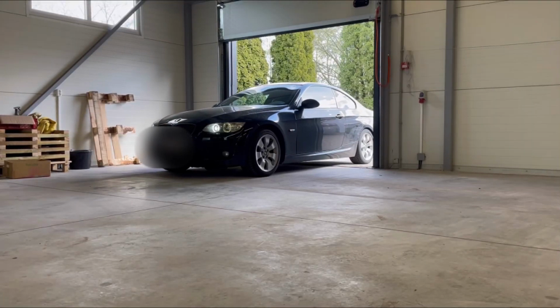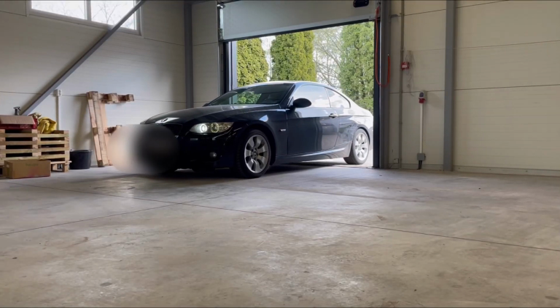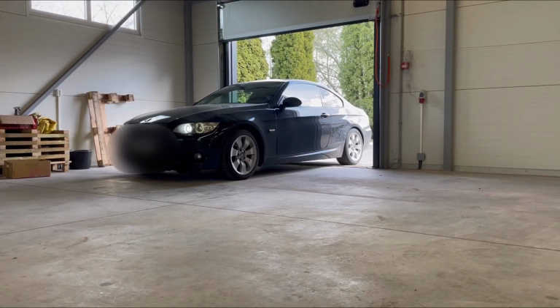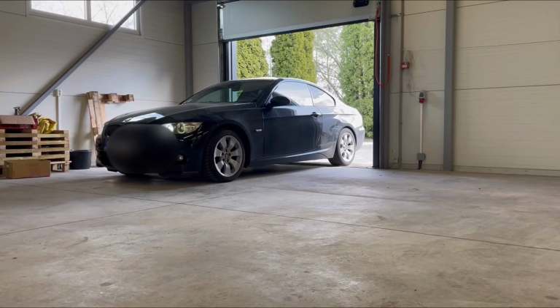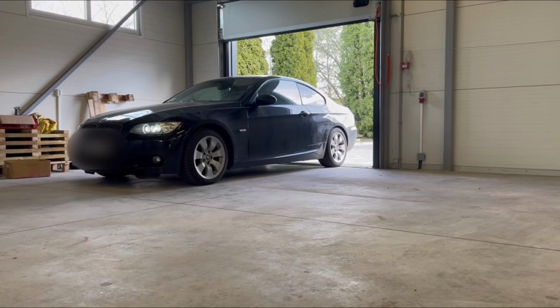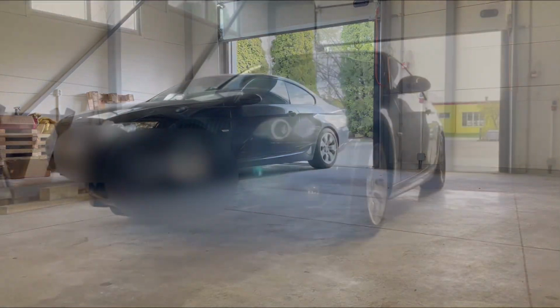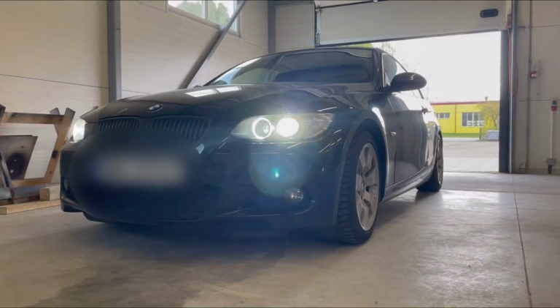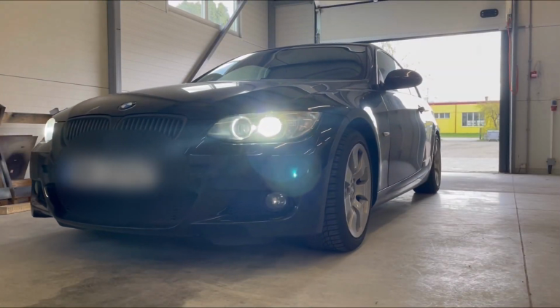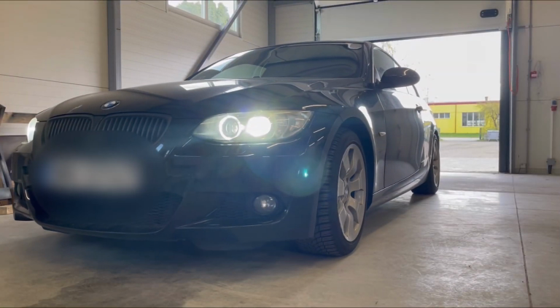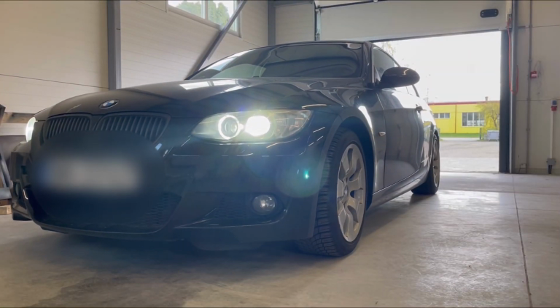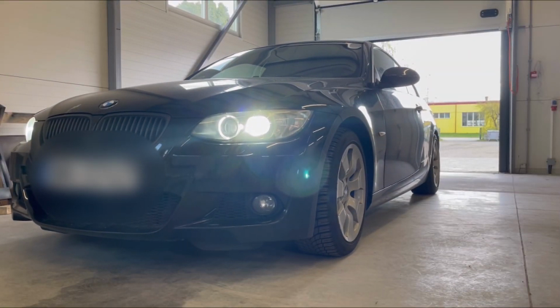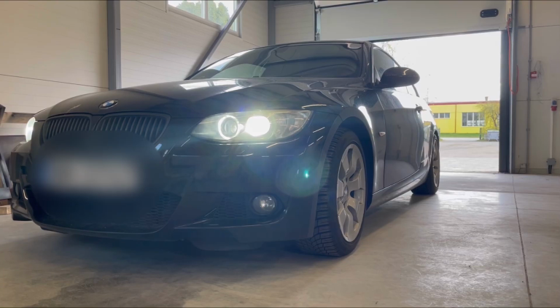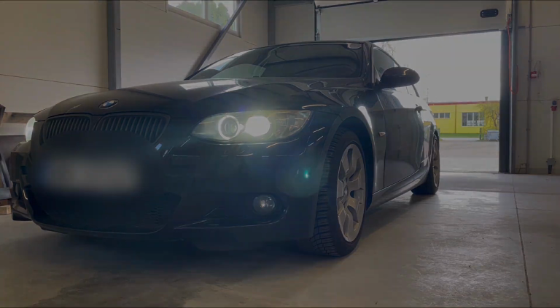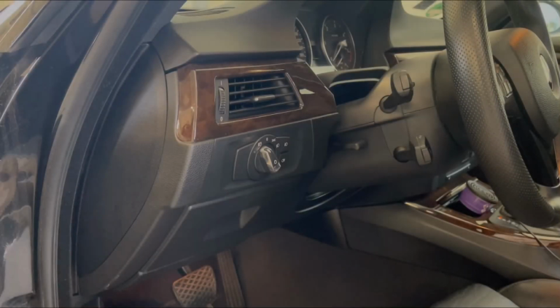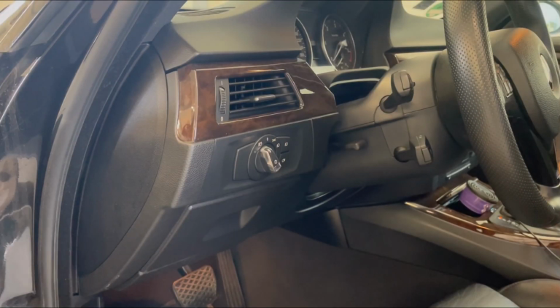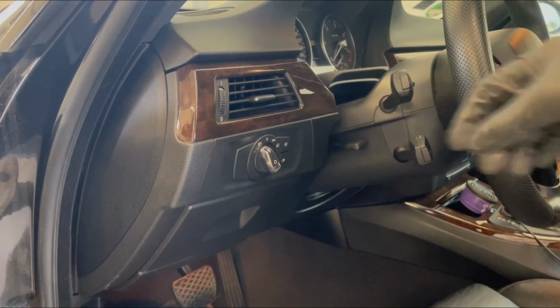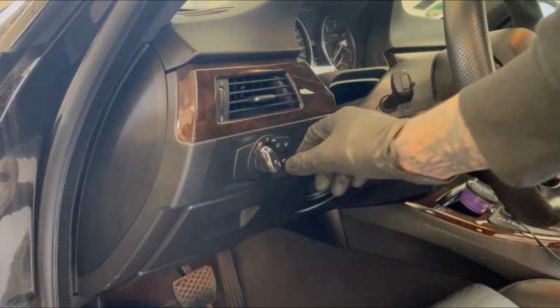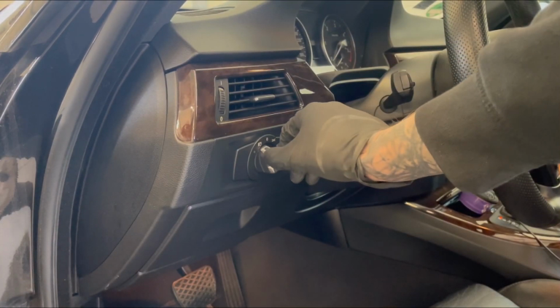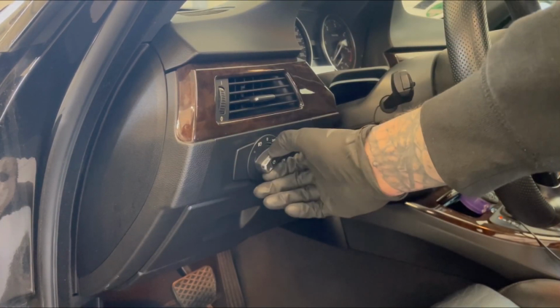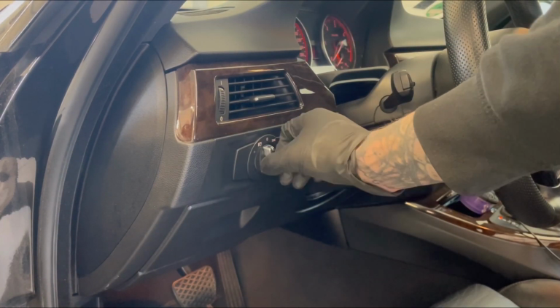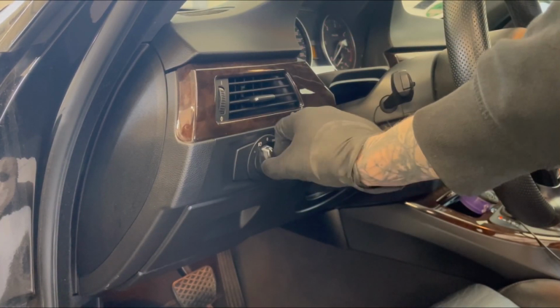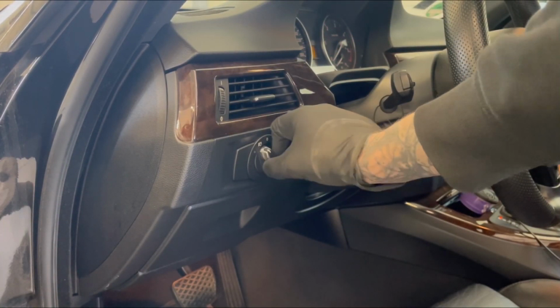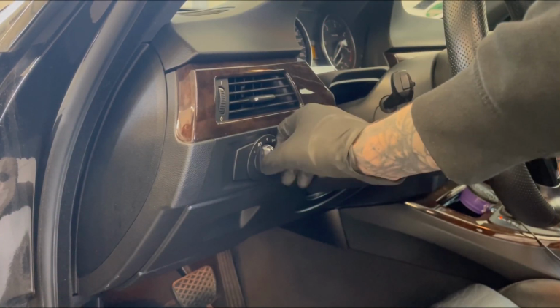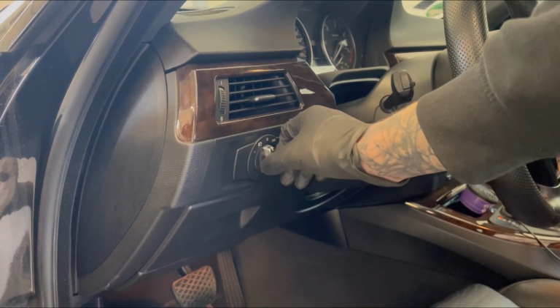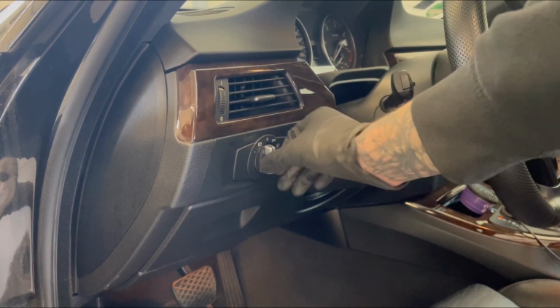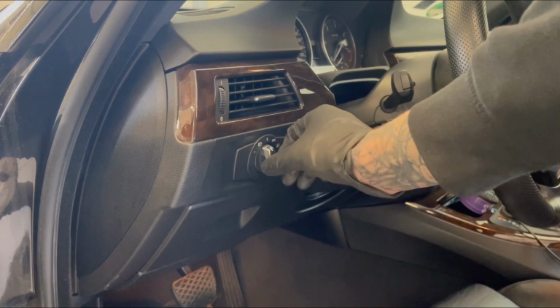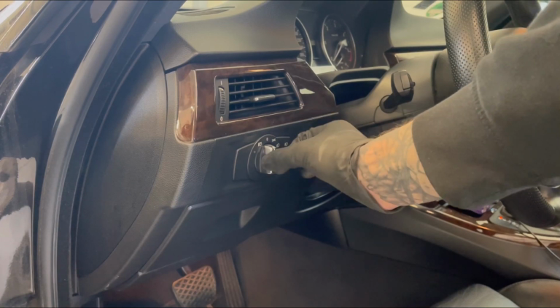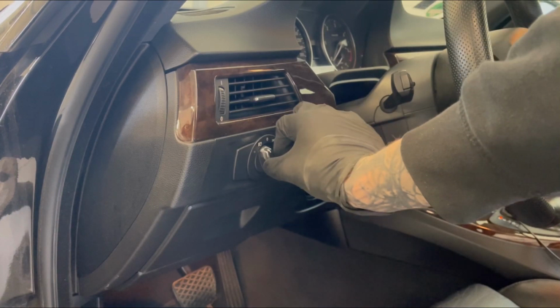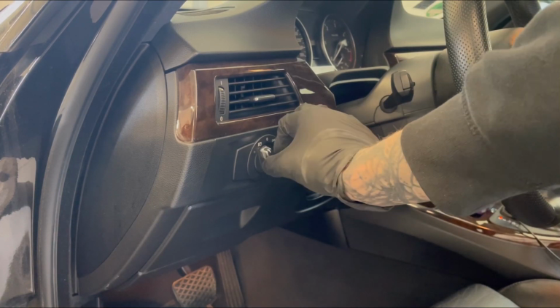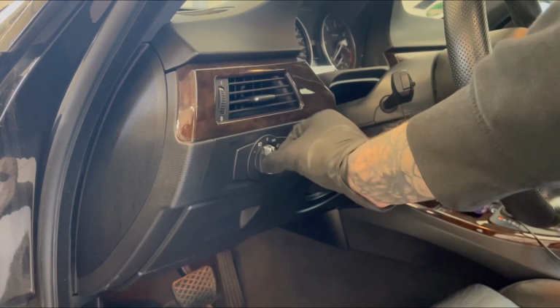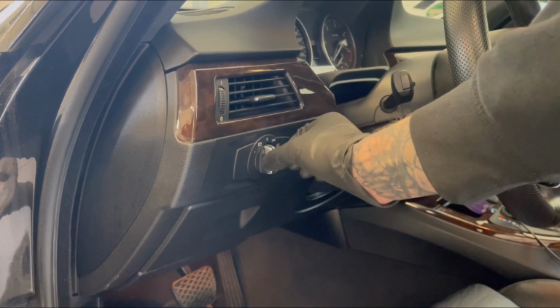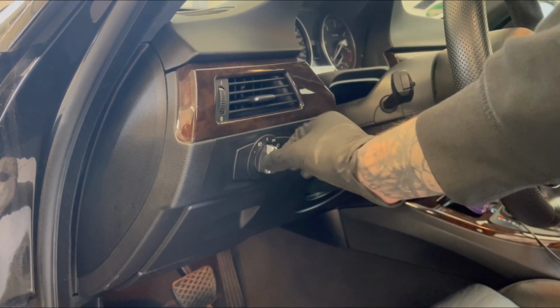Welcome back guys to Black Square Garage. Today we are going to change the headlight switch on a BMW E92. As you can see here, the switch is pretty loose and isn't fixating in the right position at times.